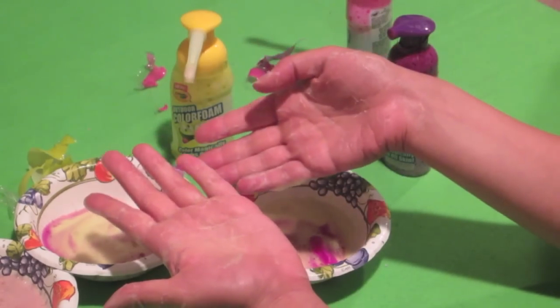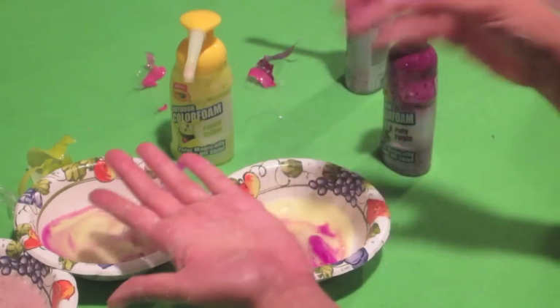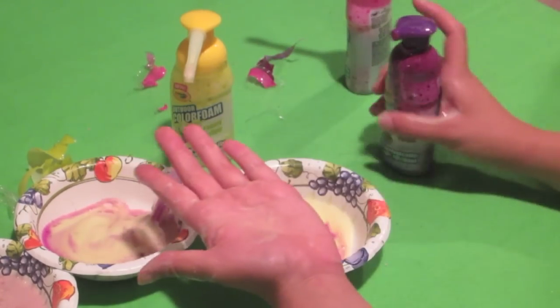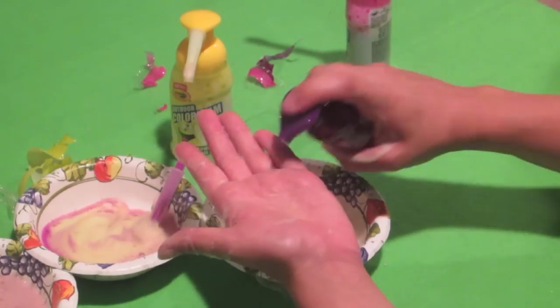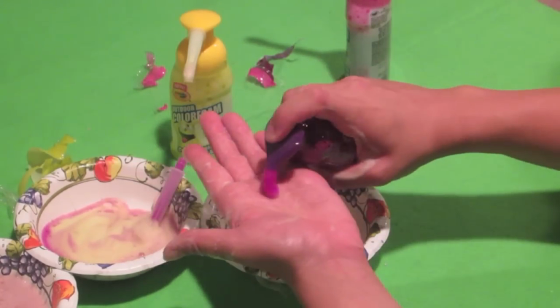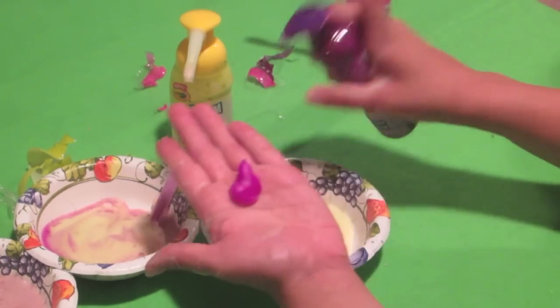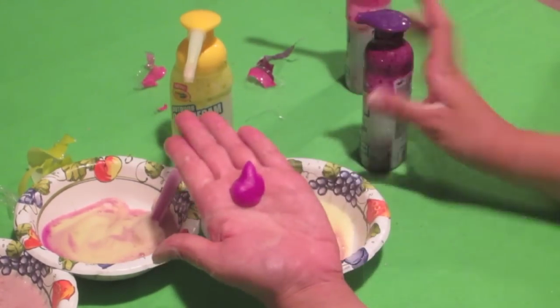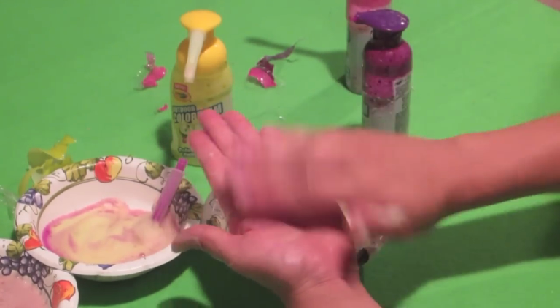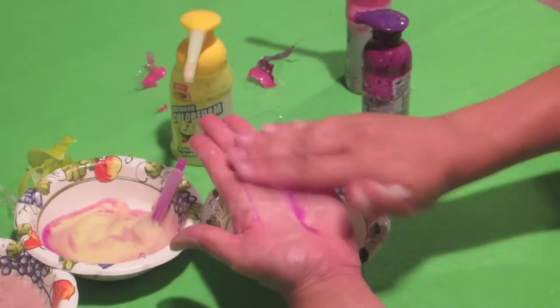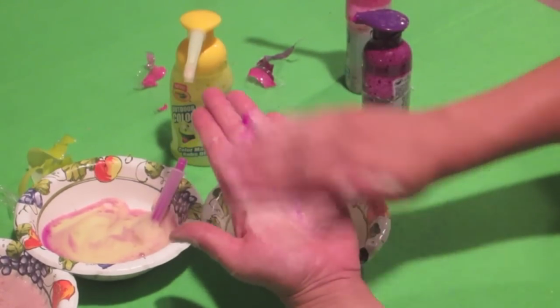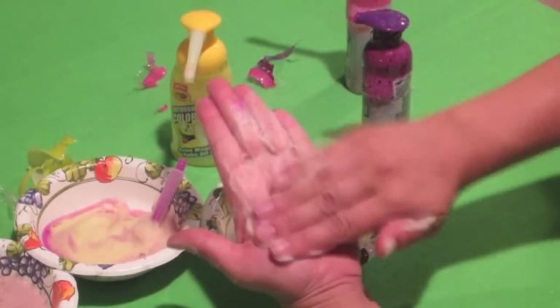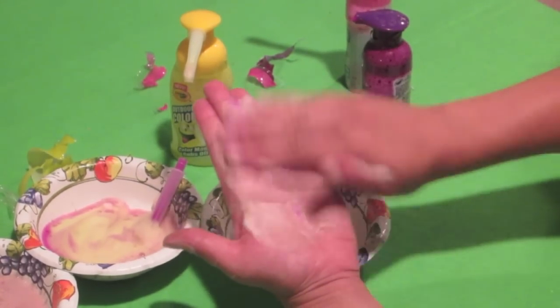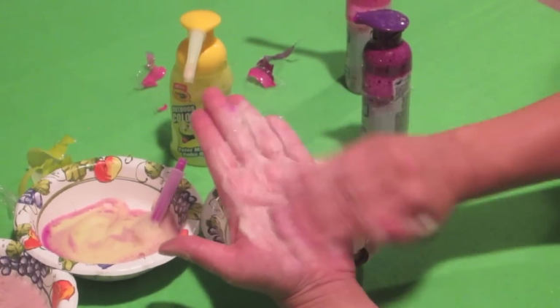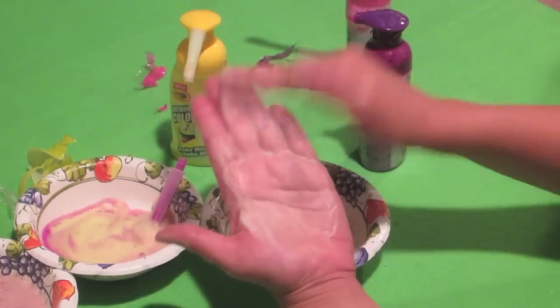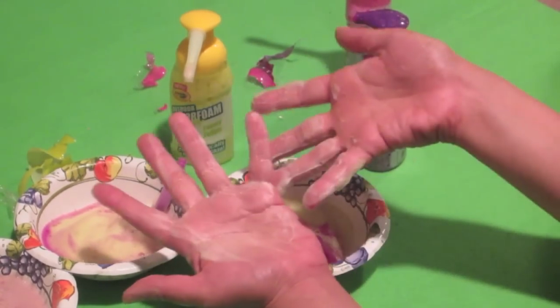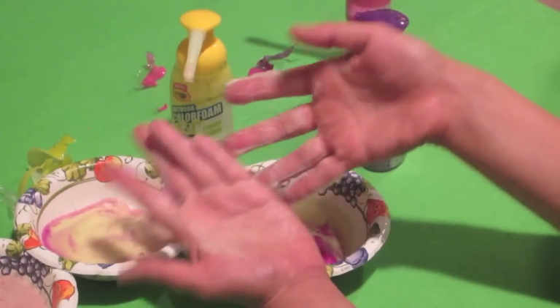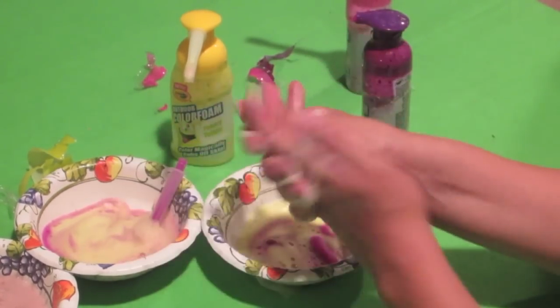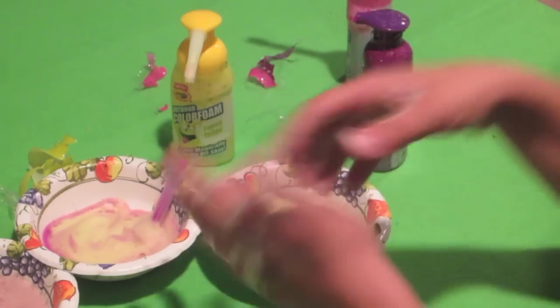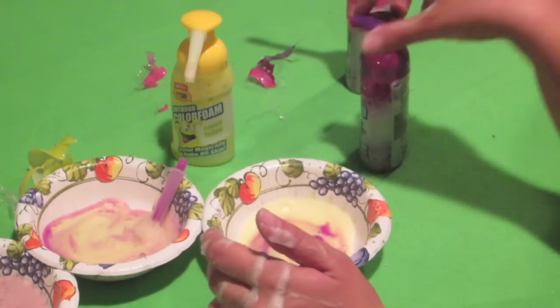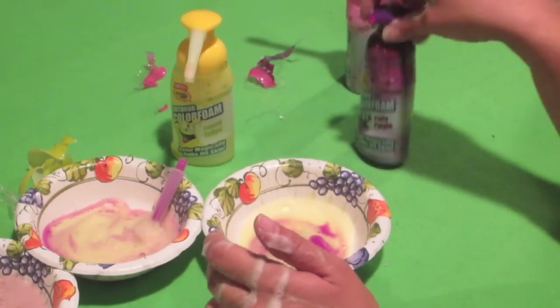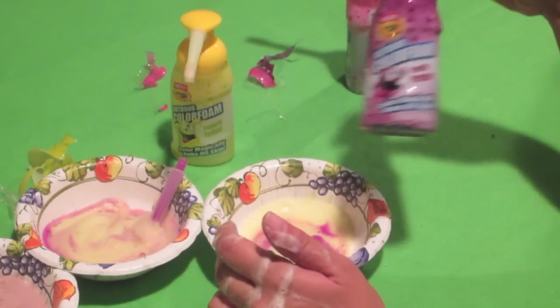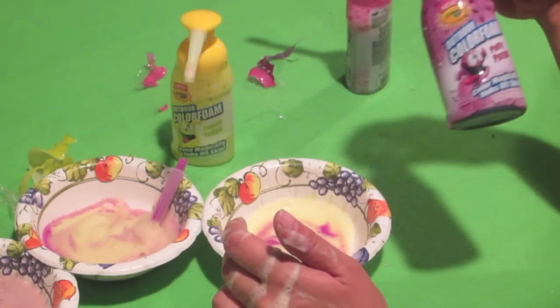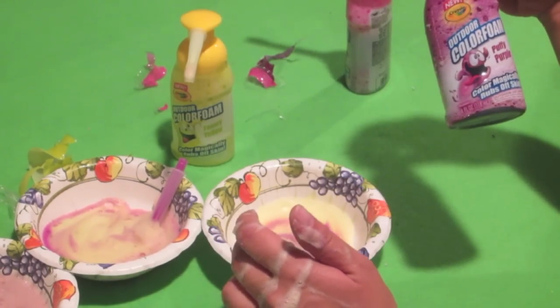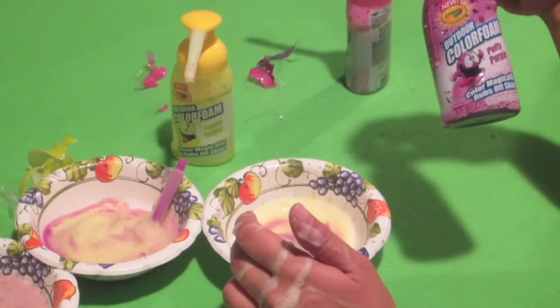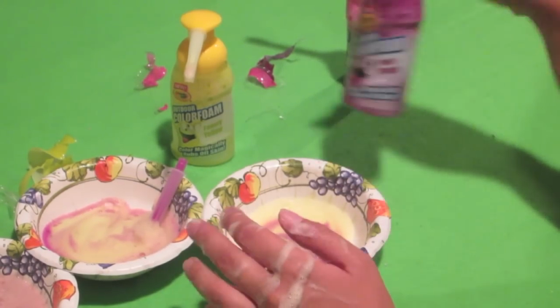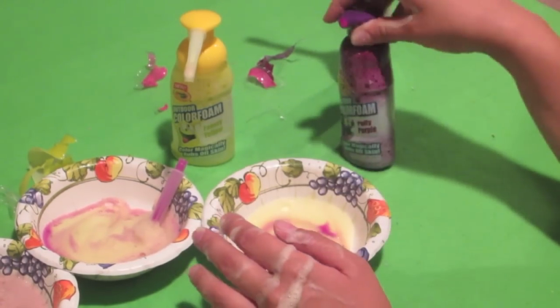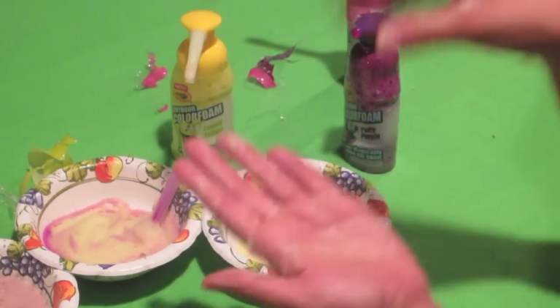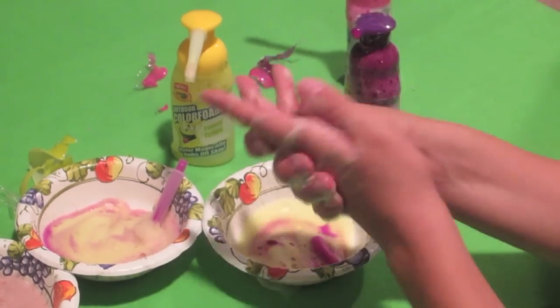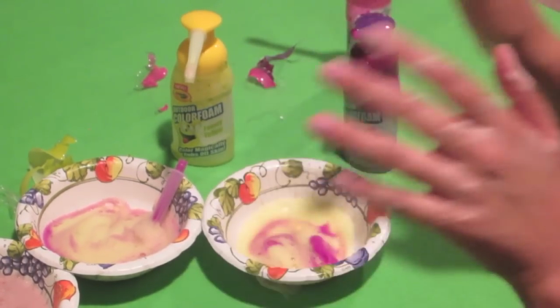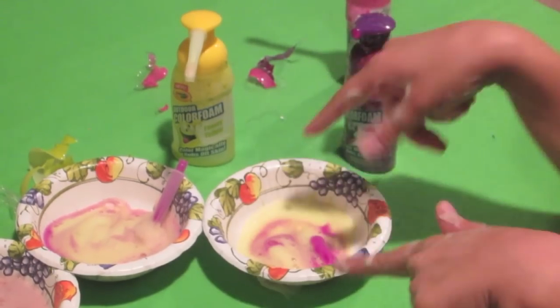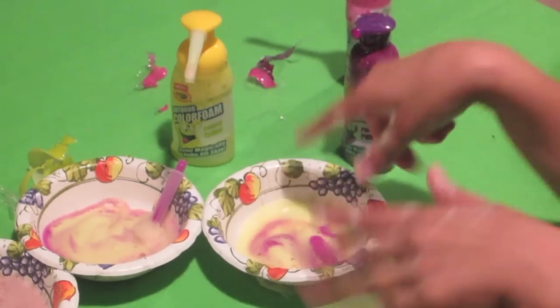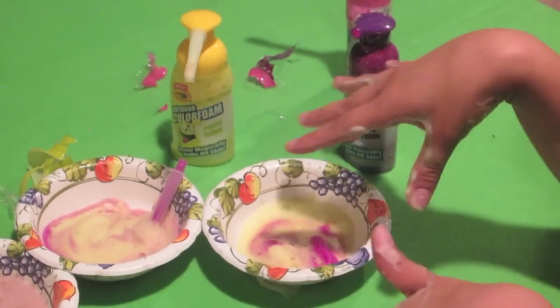That is pretty amazing with the purple — I'll try to show that one more time. Ta-da! It's like a magic trick. How do they say it? Color magically rubs off skin. Now that is cool.